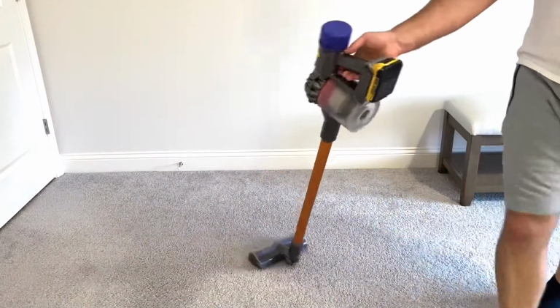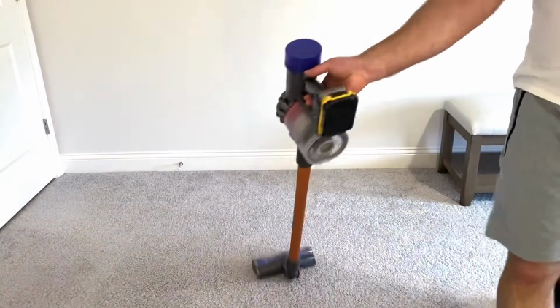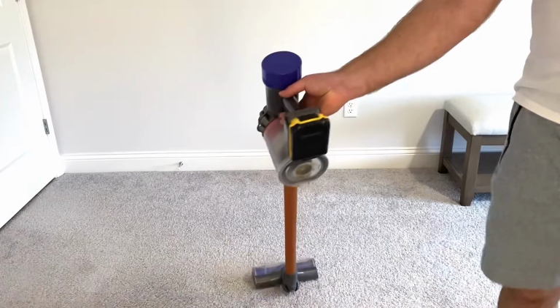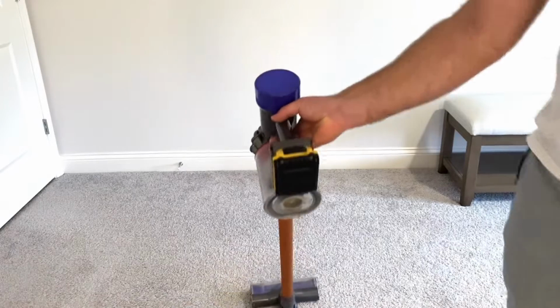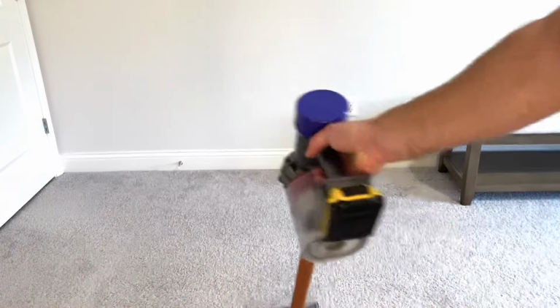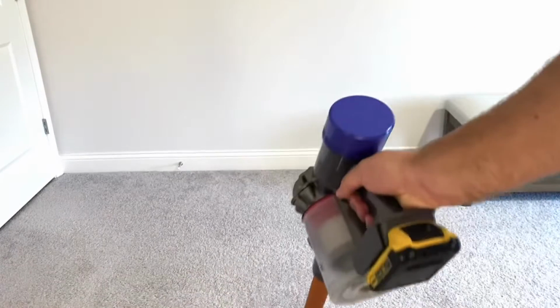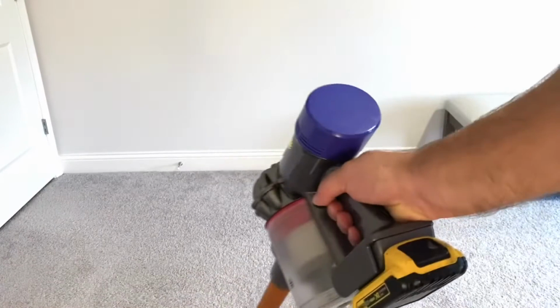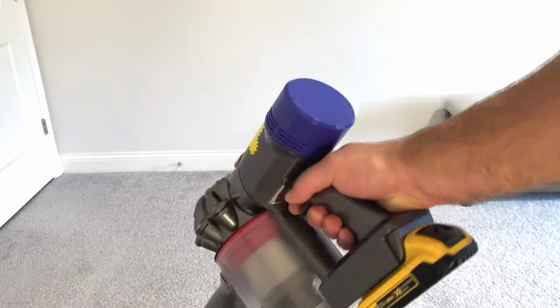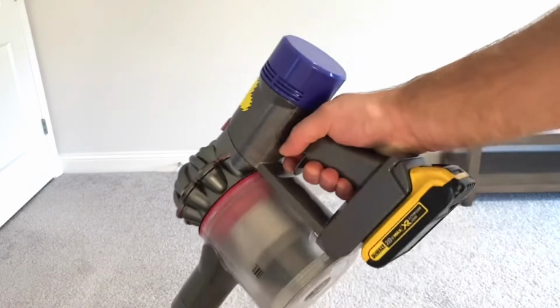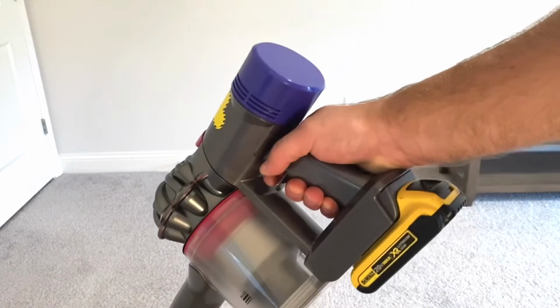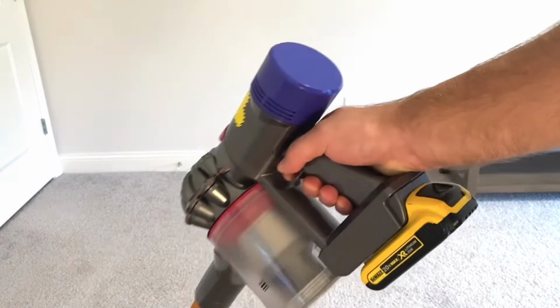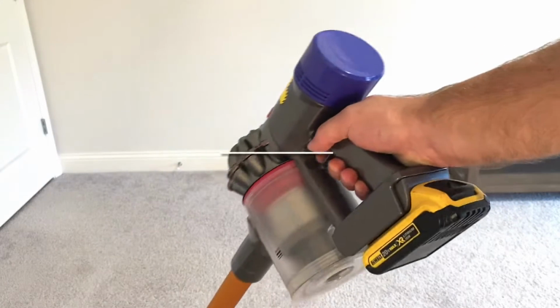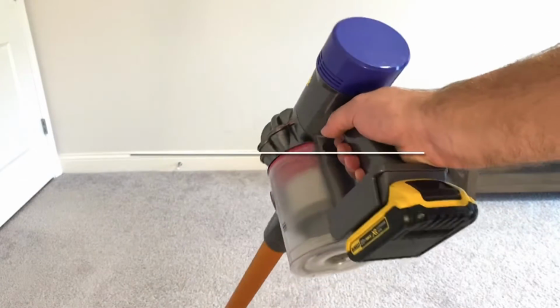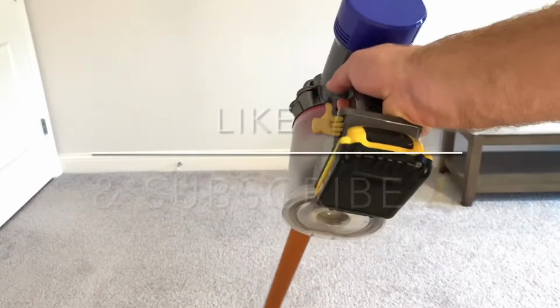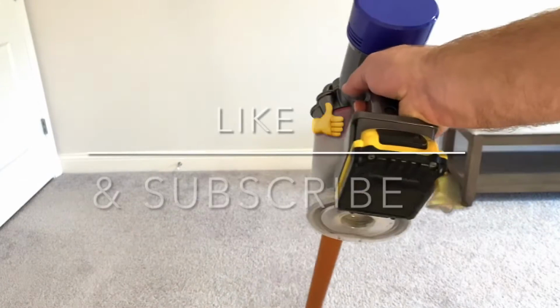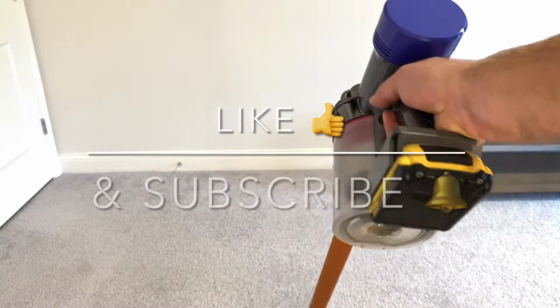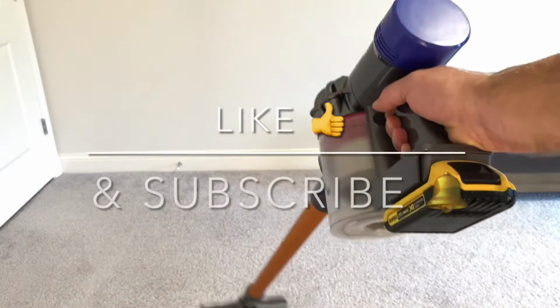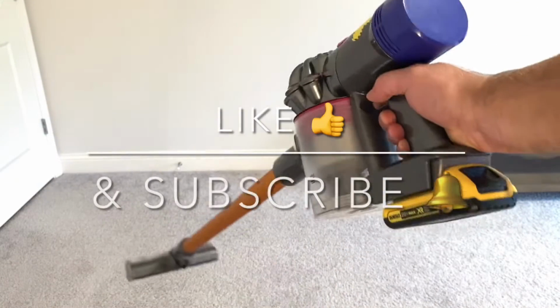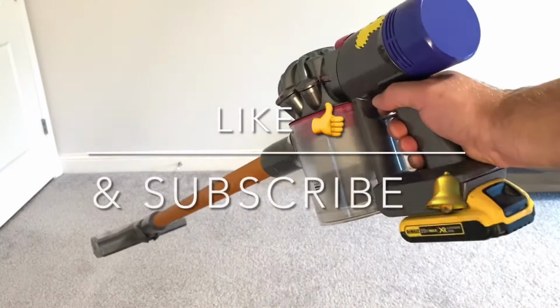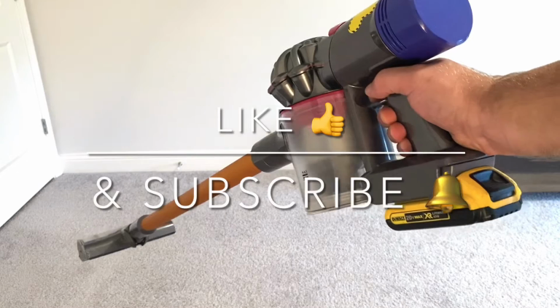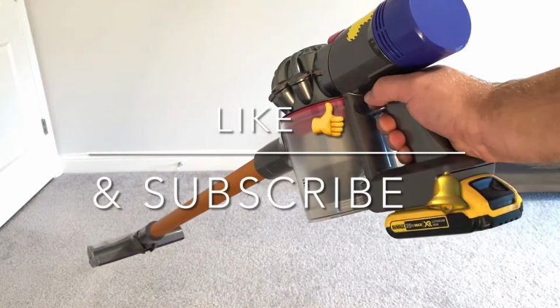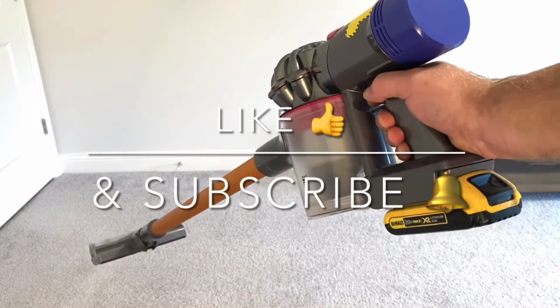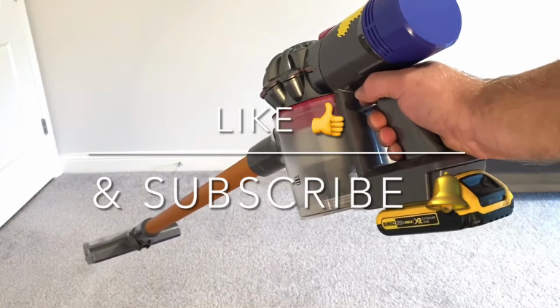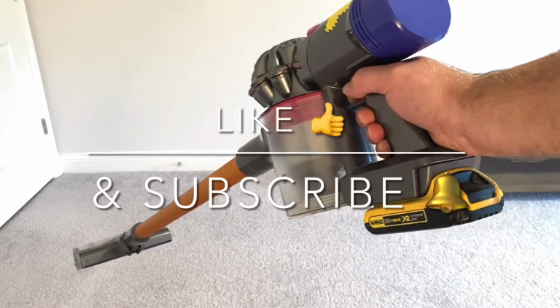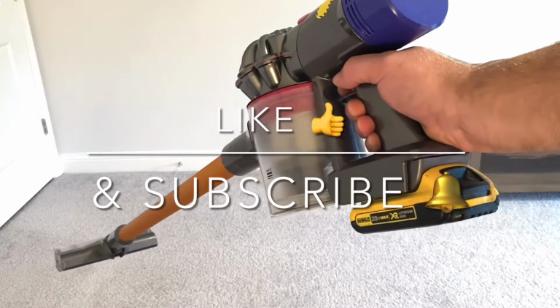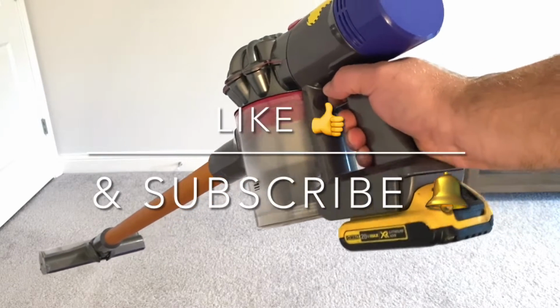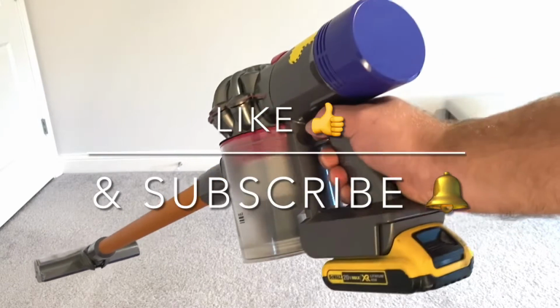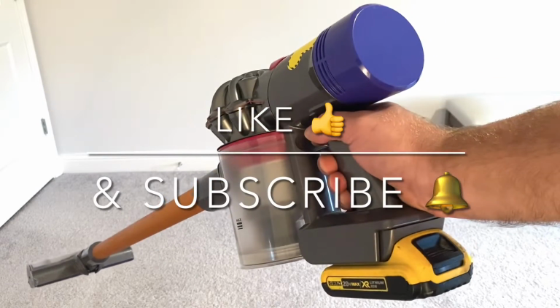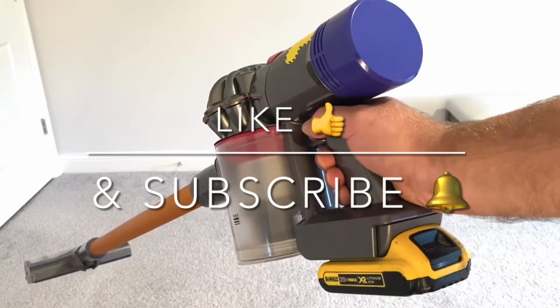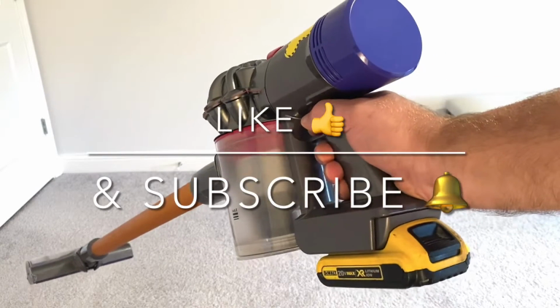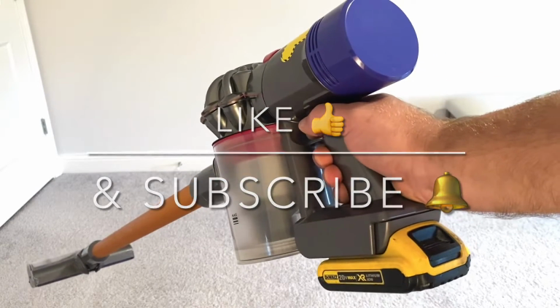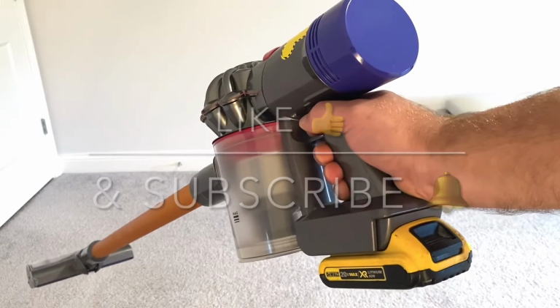Alright ladies and gentlemen, if you enjoyed this video — and I don't see why not — make sure to hit the like button to let other folks enjoy it as well. I wish you a wonderful rest of the day.